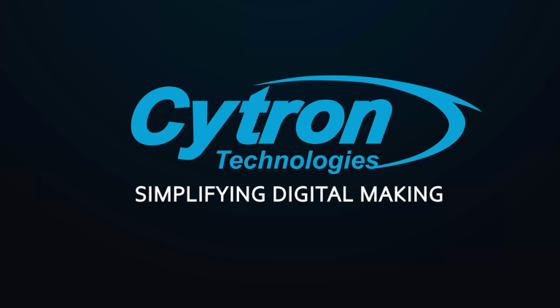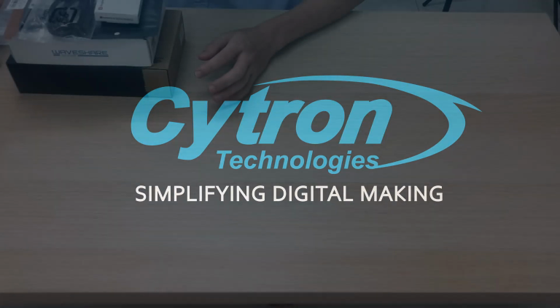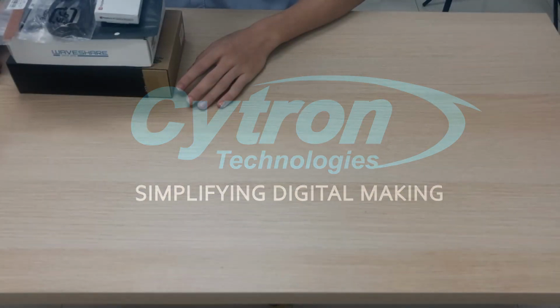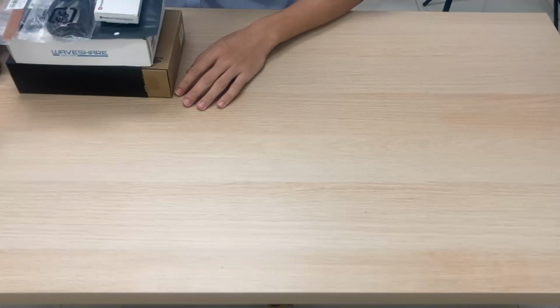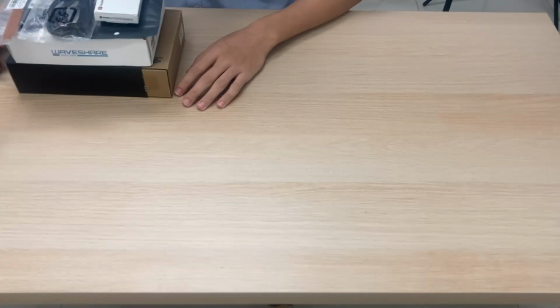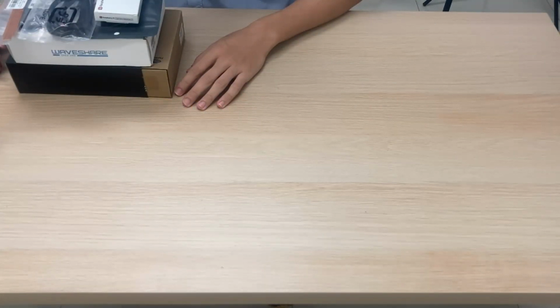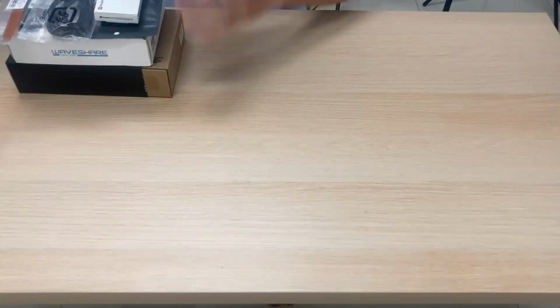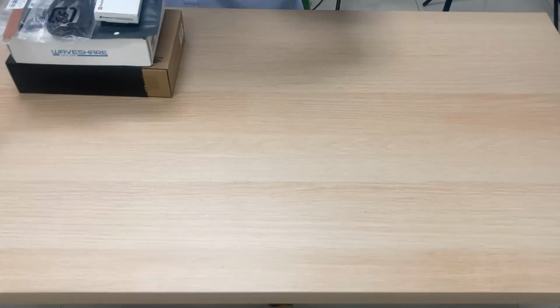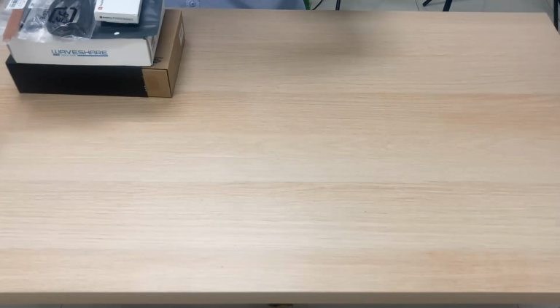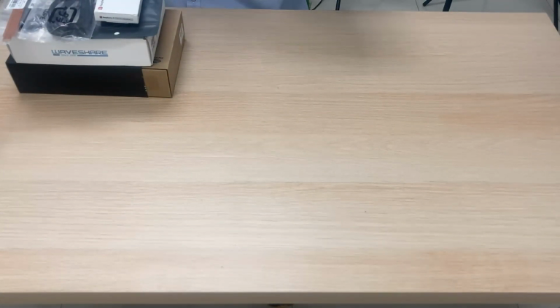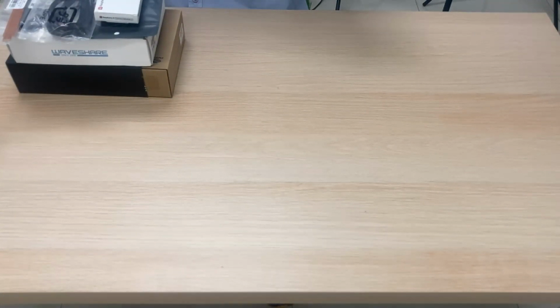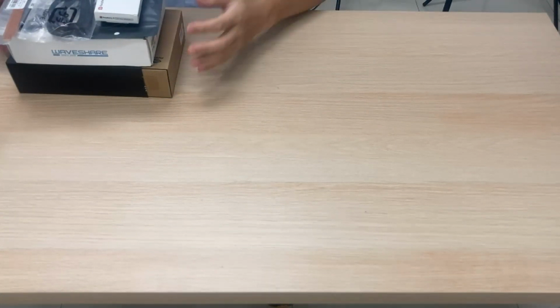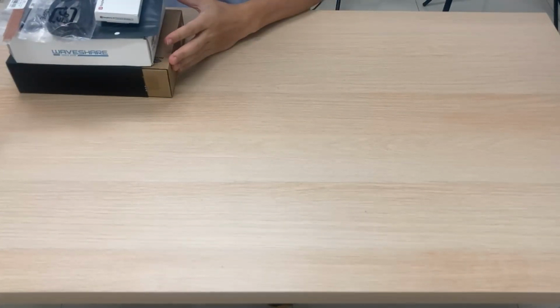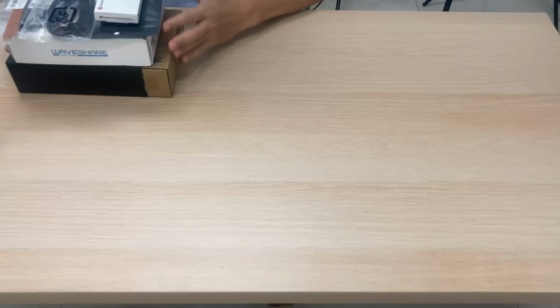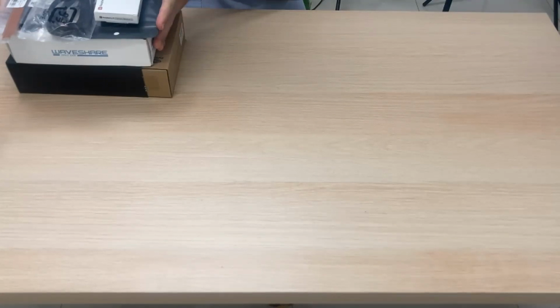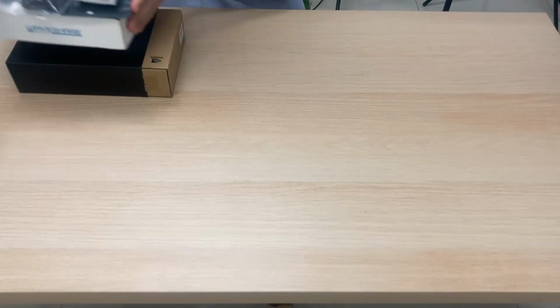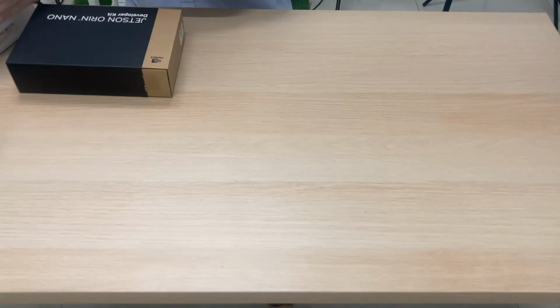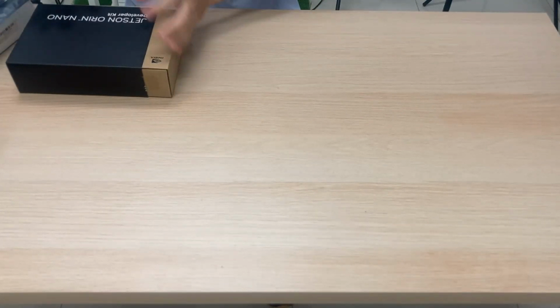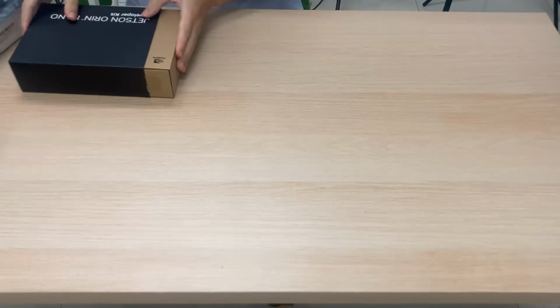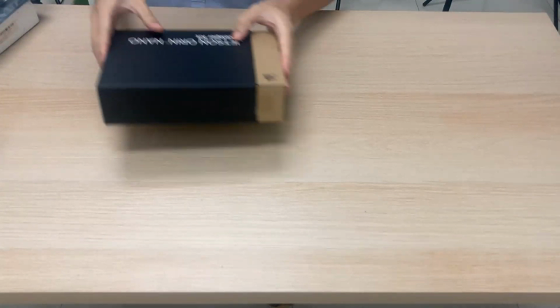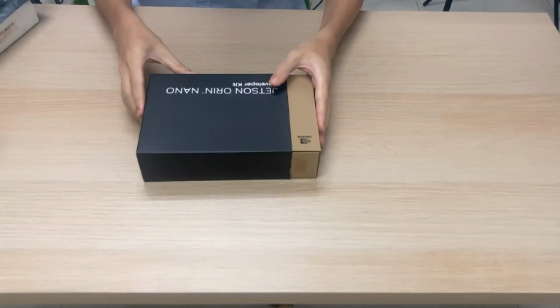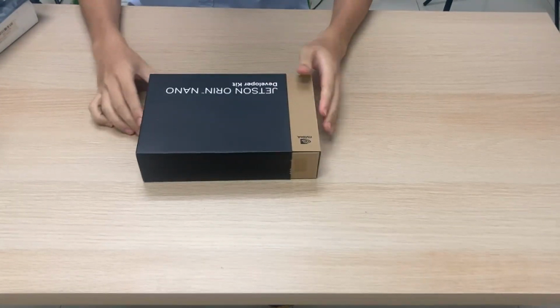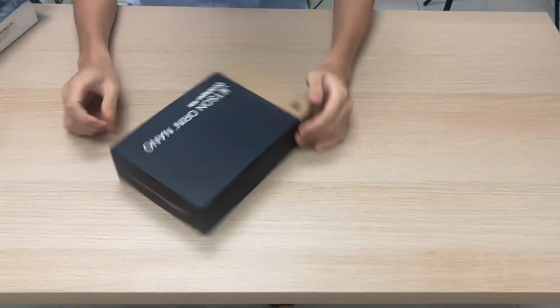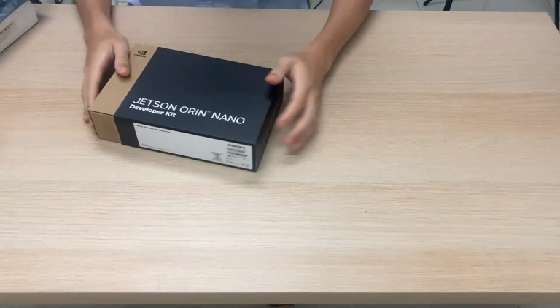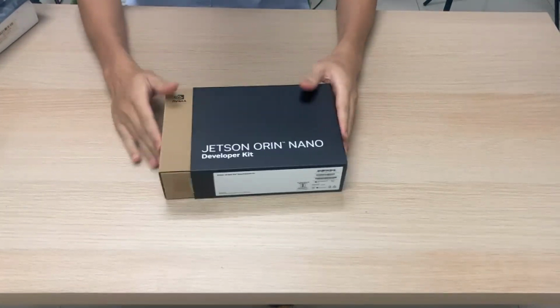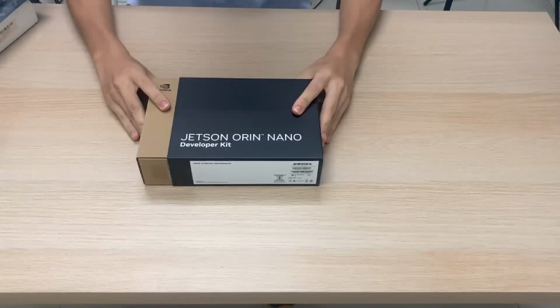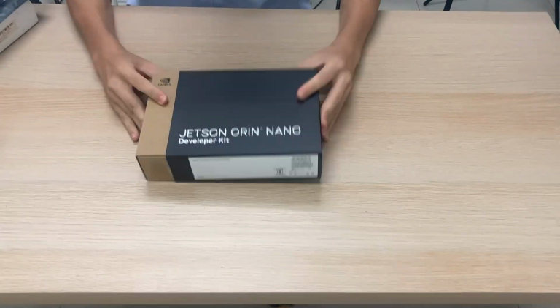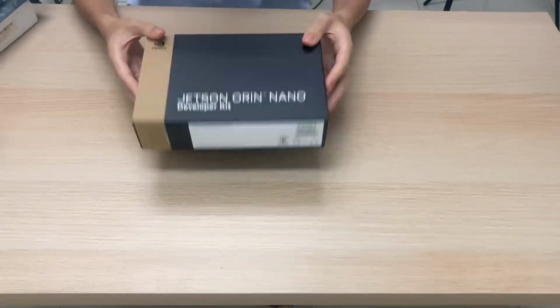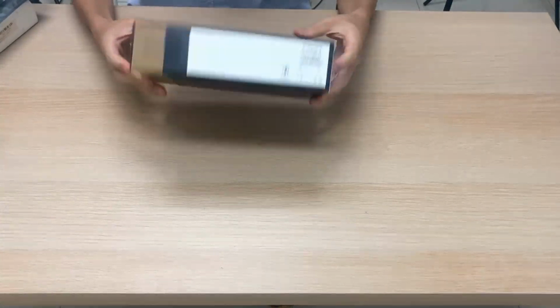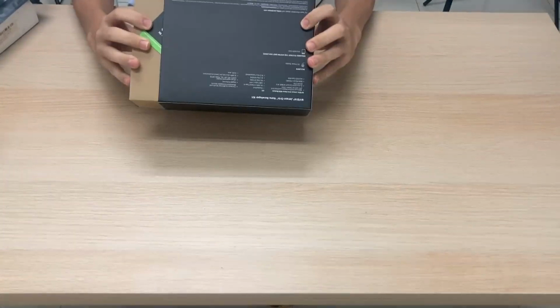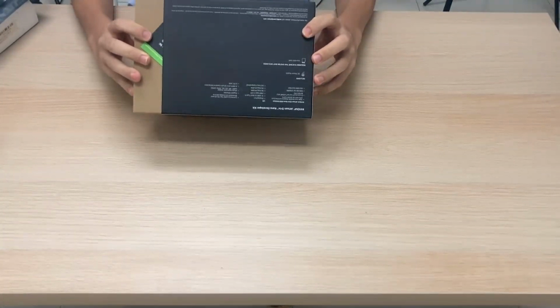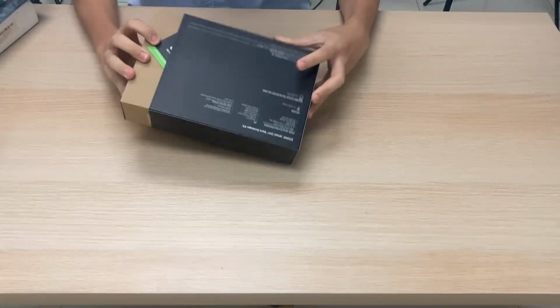We are going to get started with your Nvidia Jetson Orin Nano developer kit by testing an NVMe SSD on your Jetson Orin Nano. So let's go ahead and unbox this.